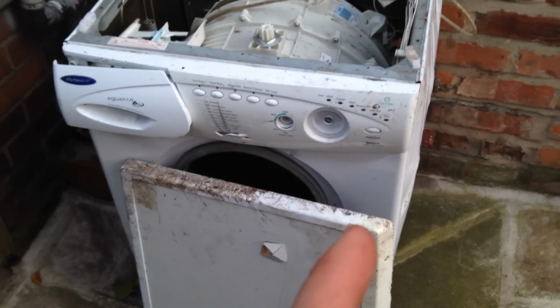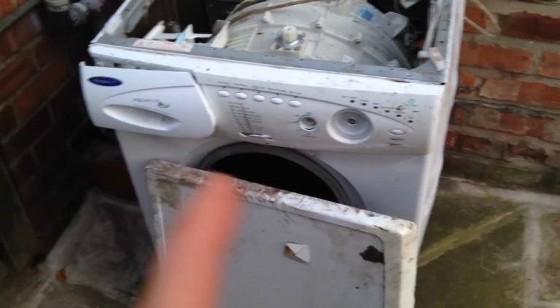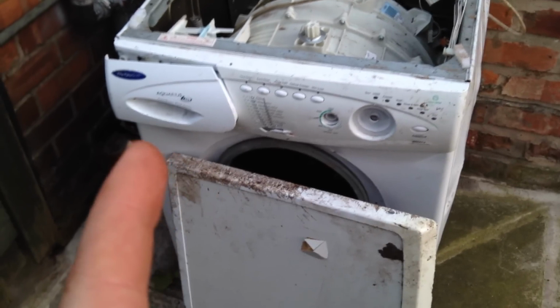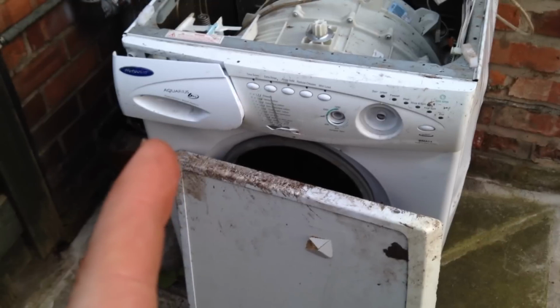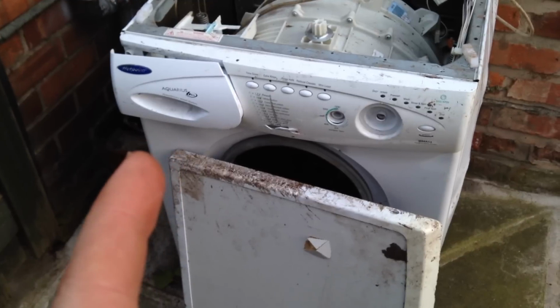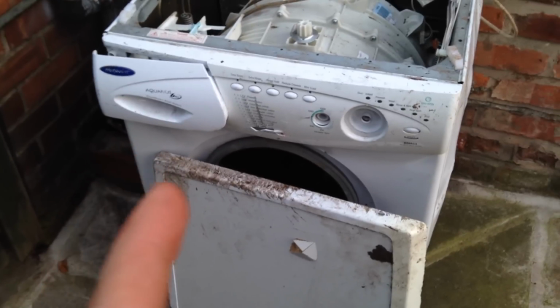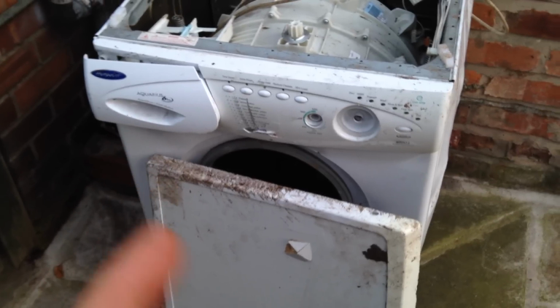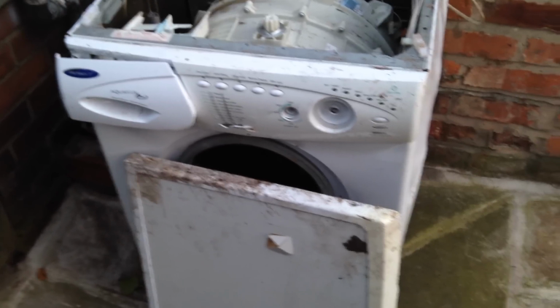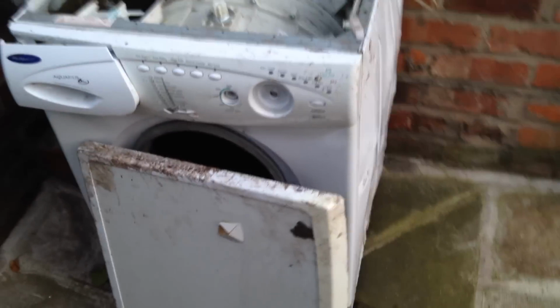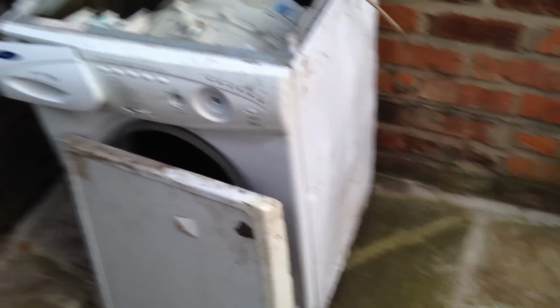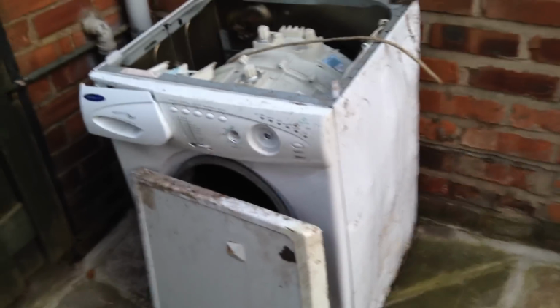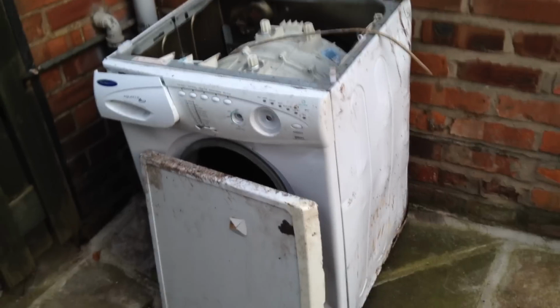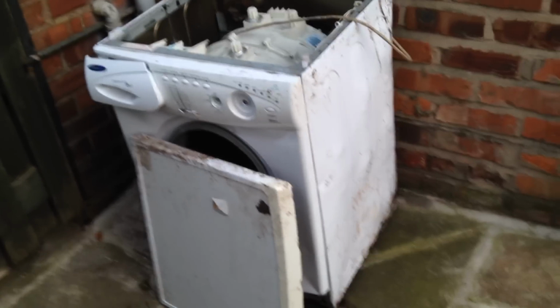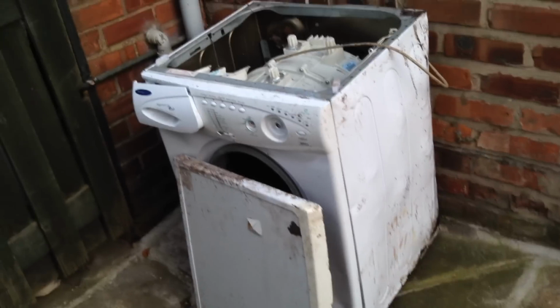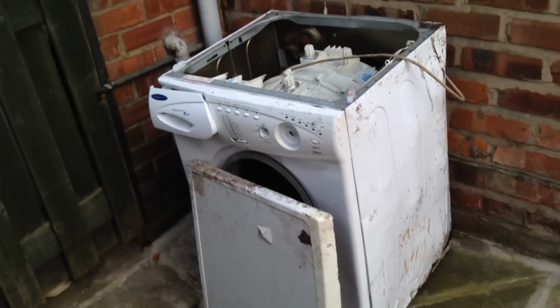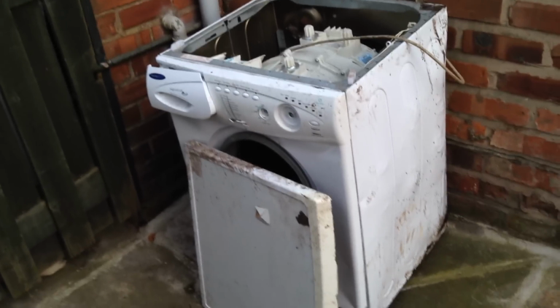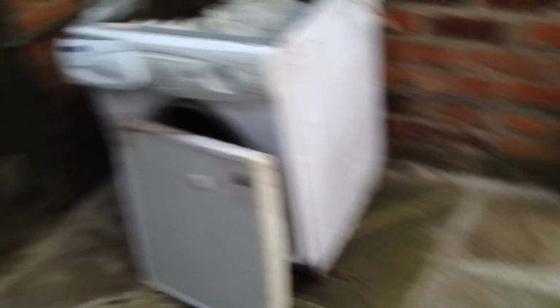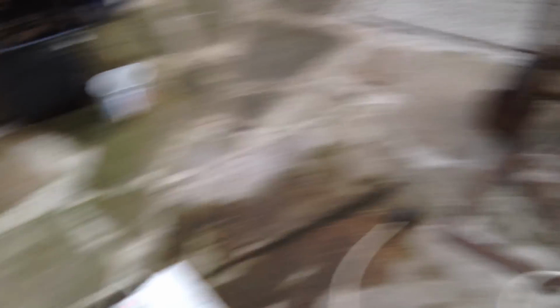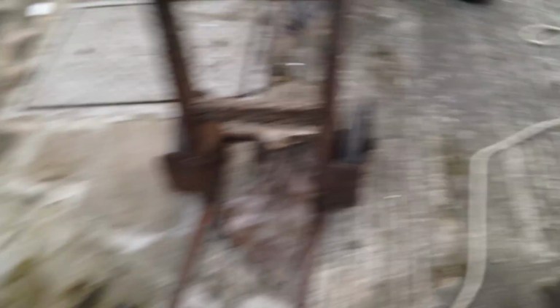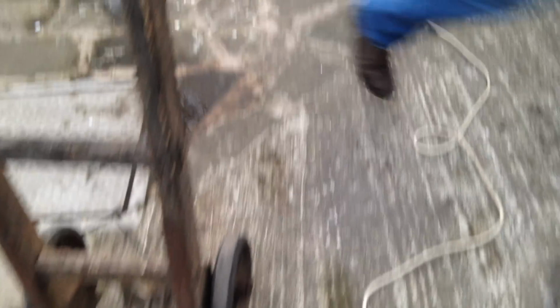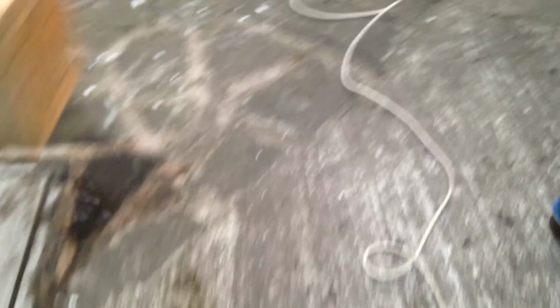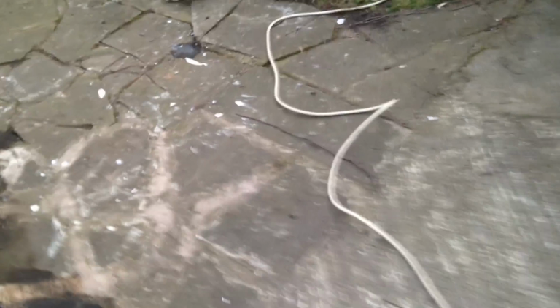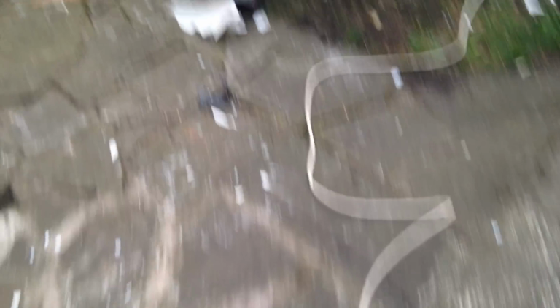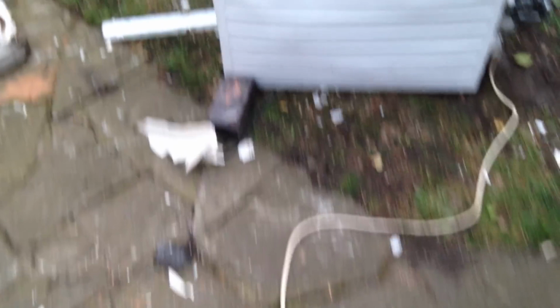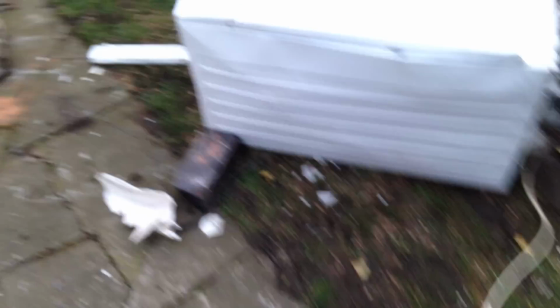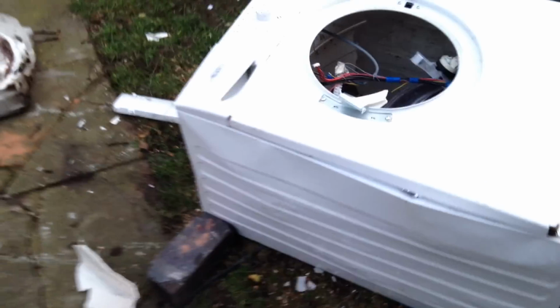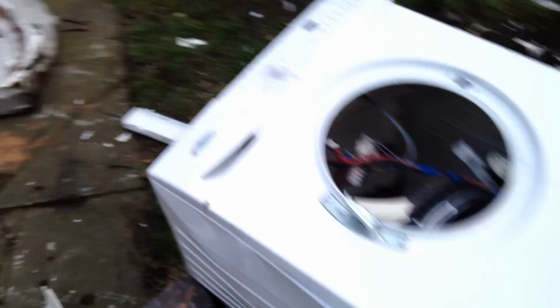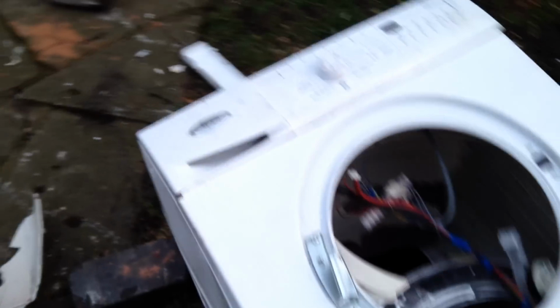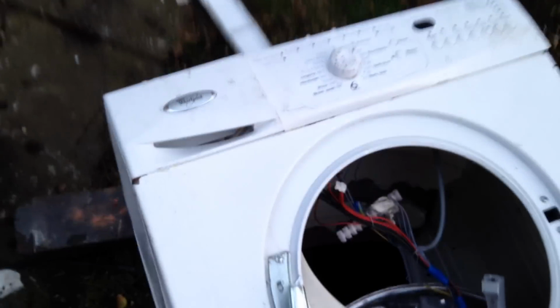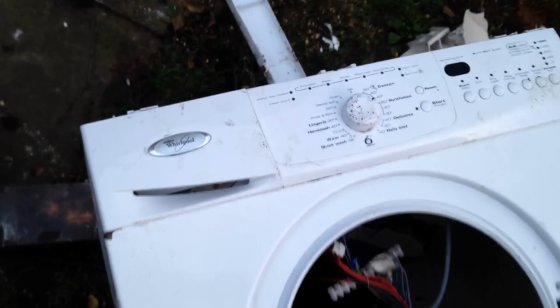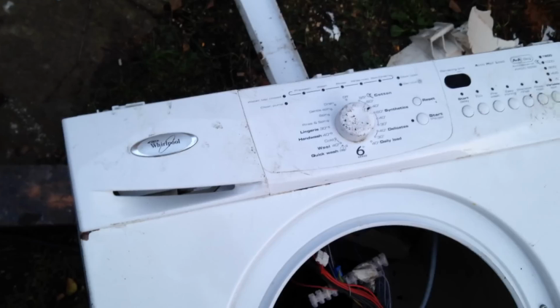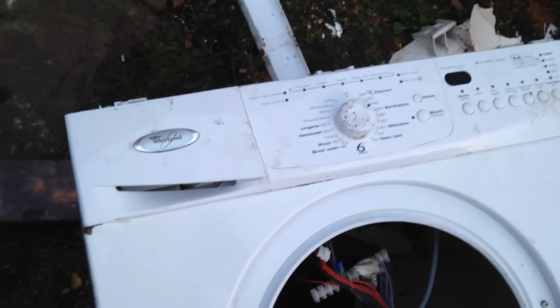So we started with the Hotpoint Aquarius 6 Kilo, and that's a good machine — that one's still ready to fight another day. This thing here, what's it called? Whirlpool — Whirlpool 6th Sense.